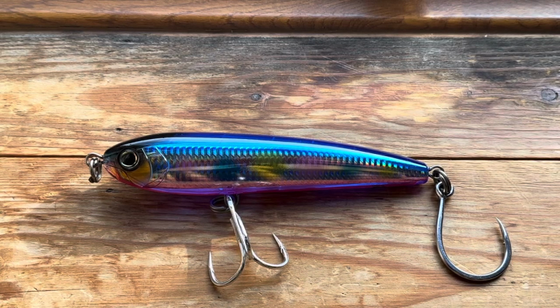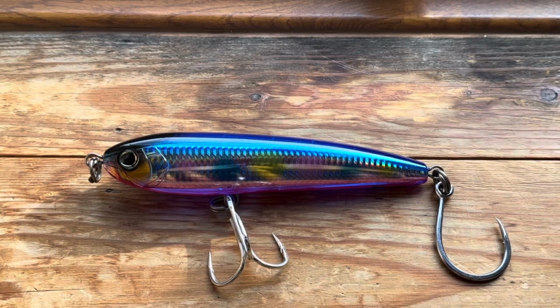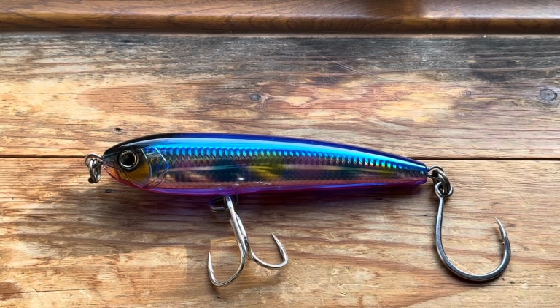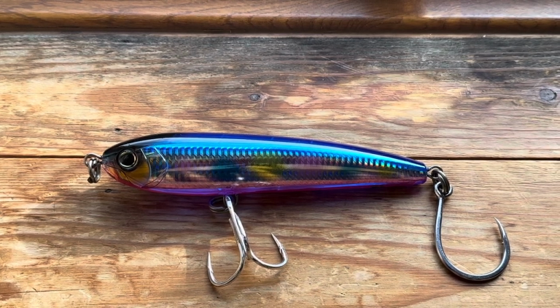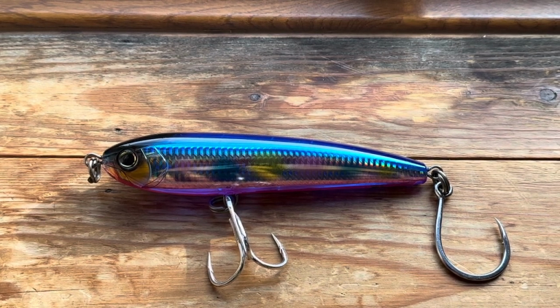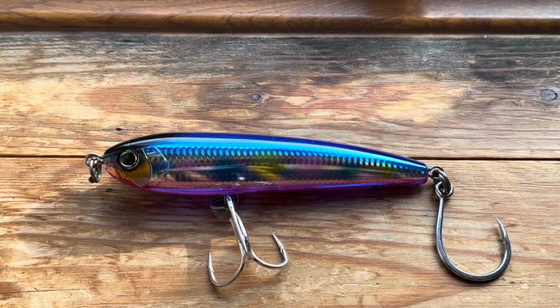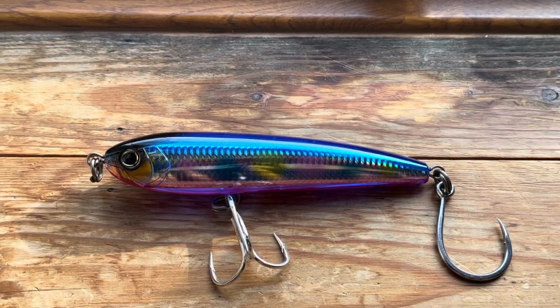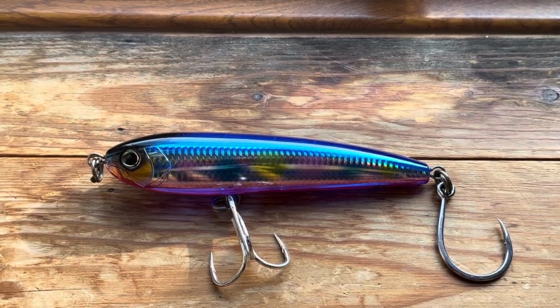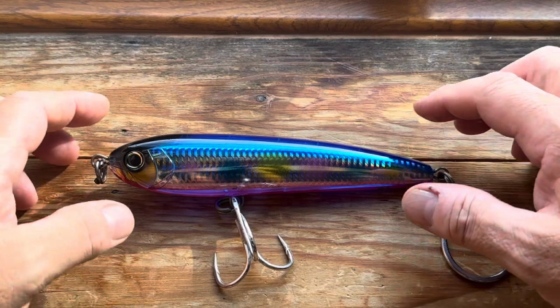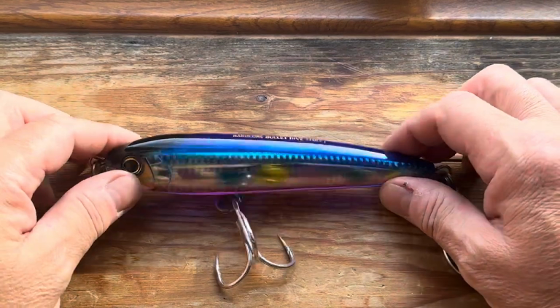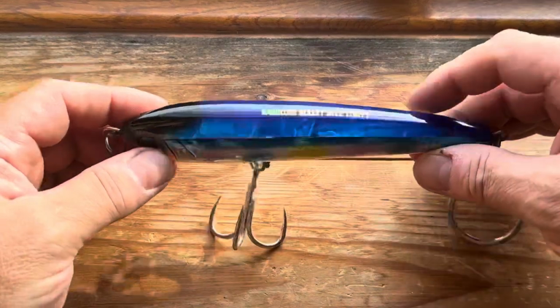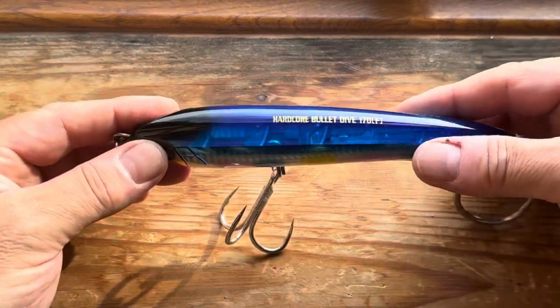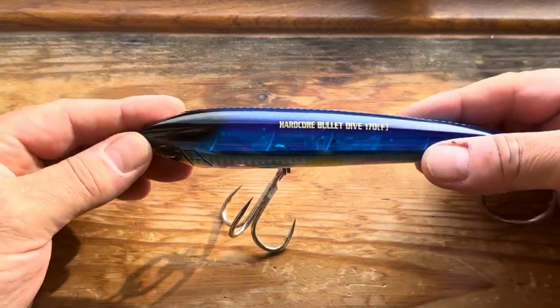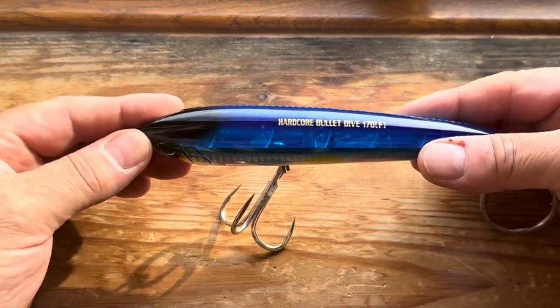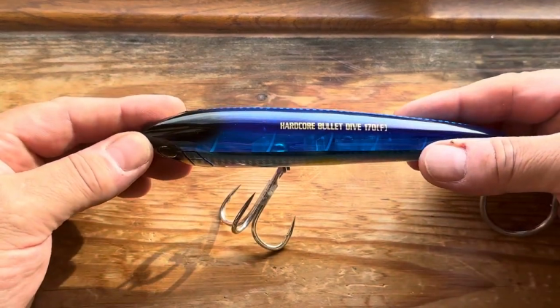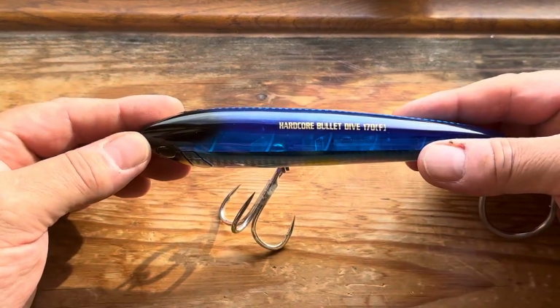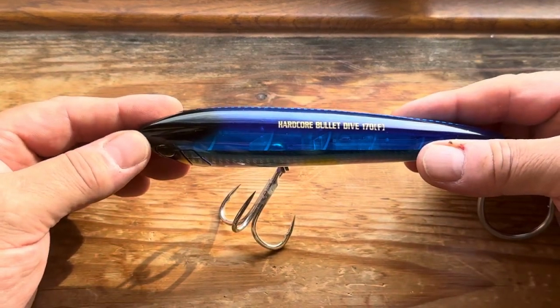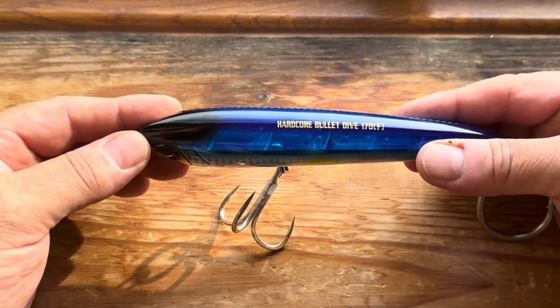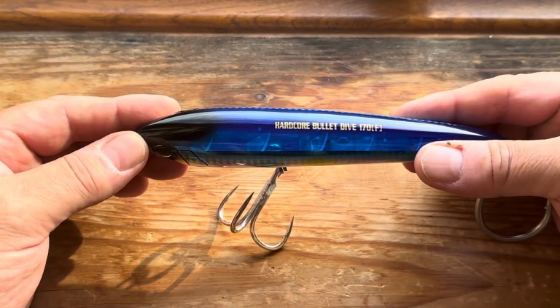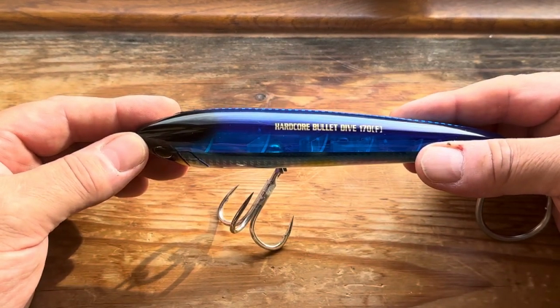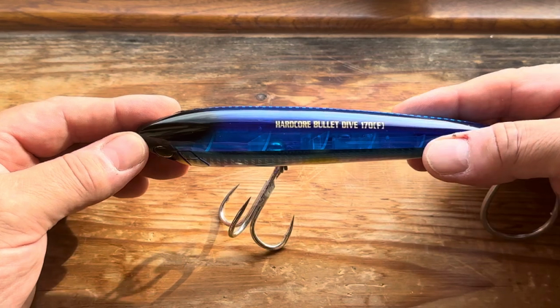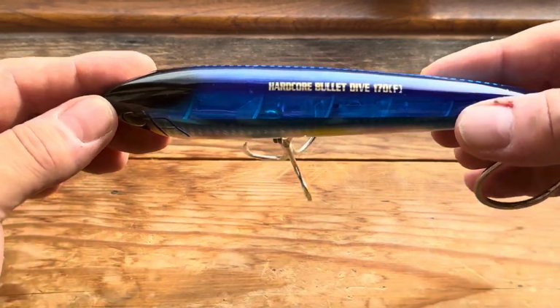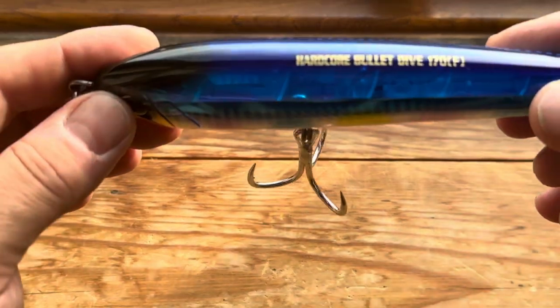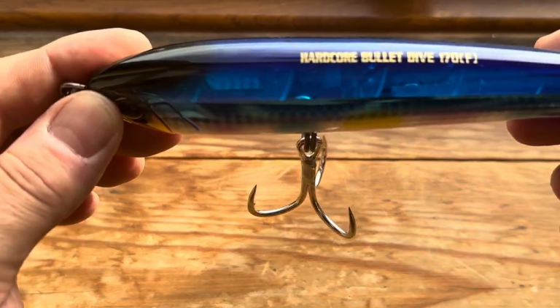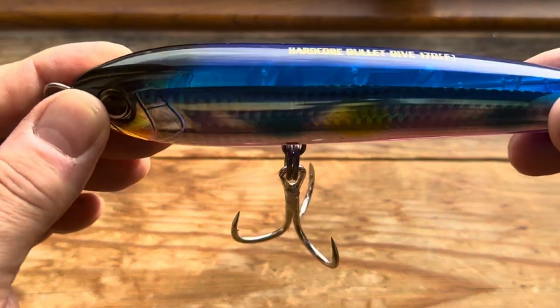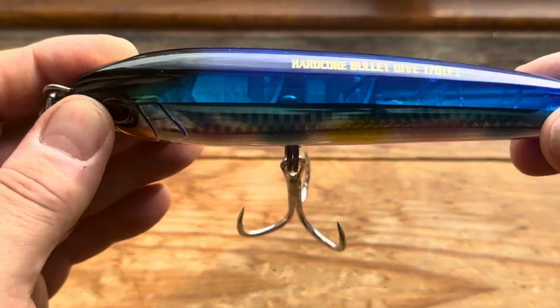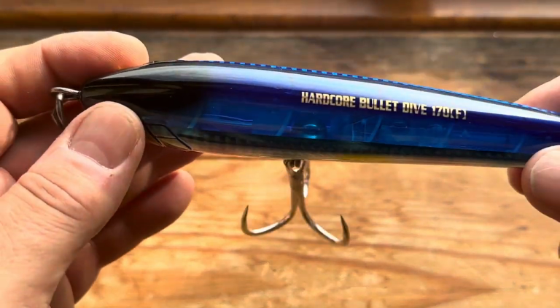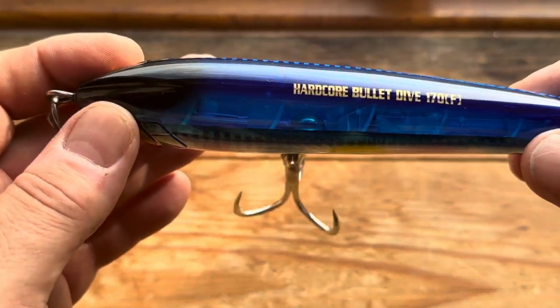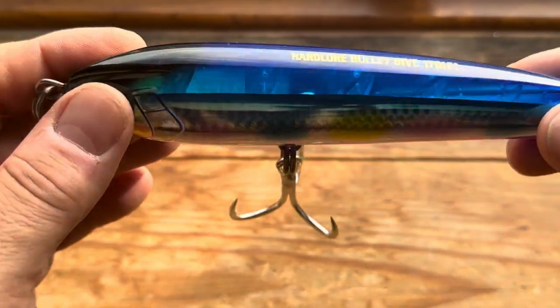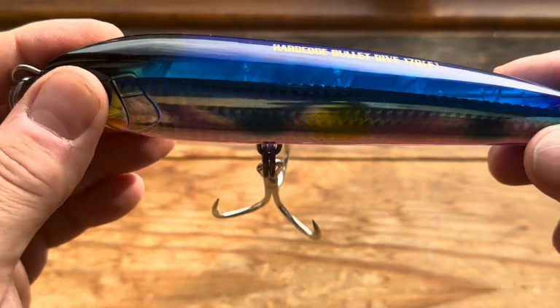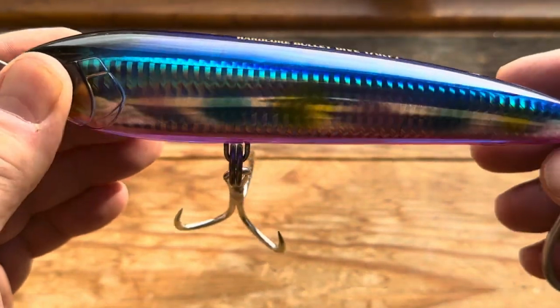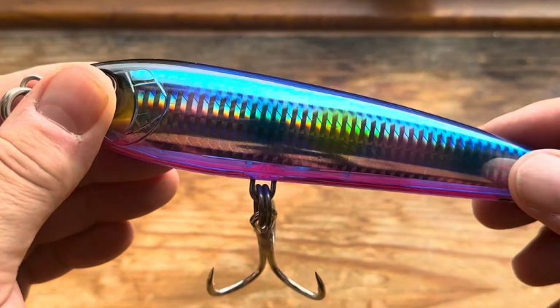Hi and welcome to another popper and stick bait video. This is the Duo — or Dual, same company to my knowledge — Hardcore Bullet Dive 170F, so 170mm long floating stick bait.